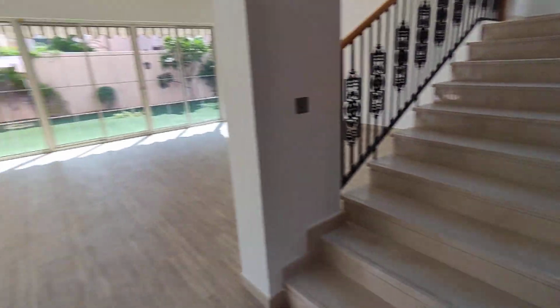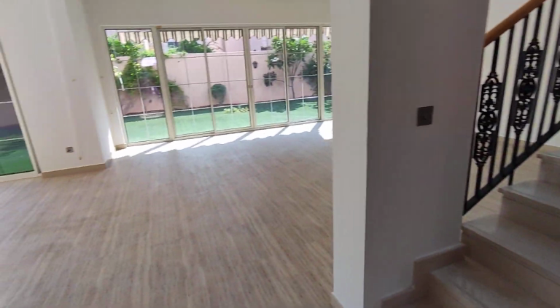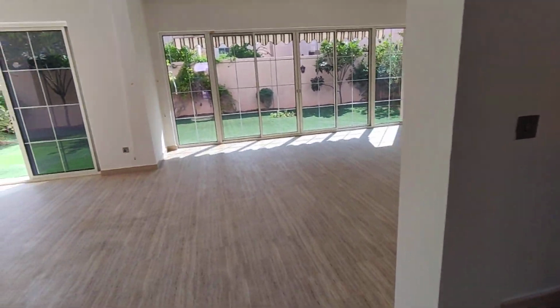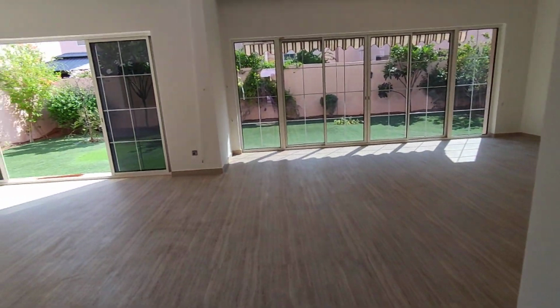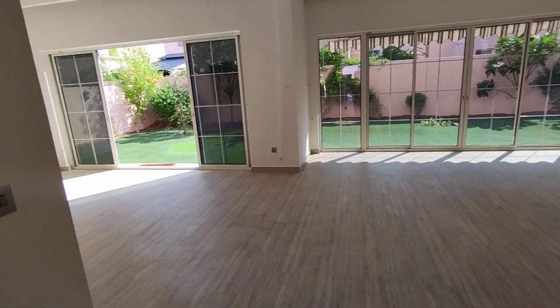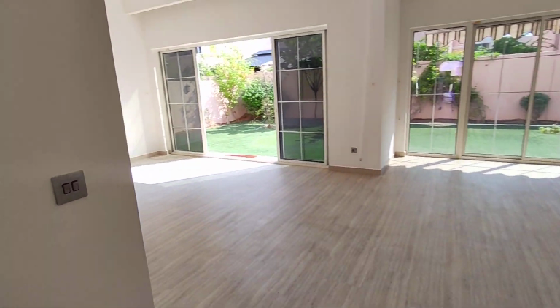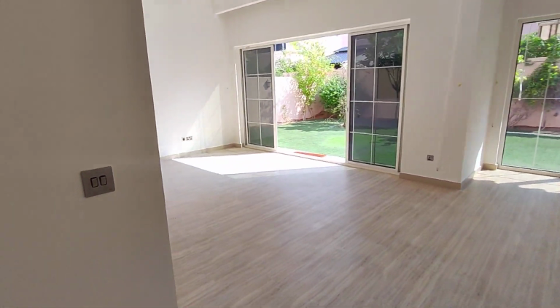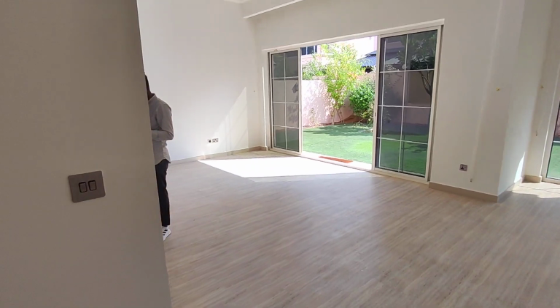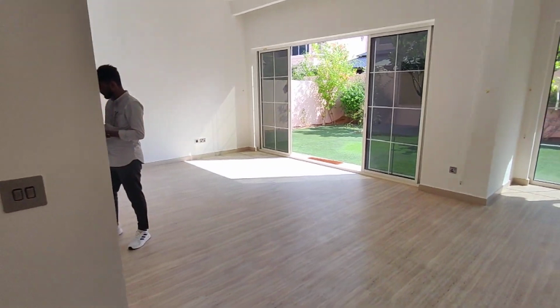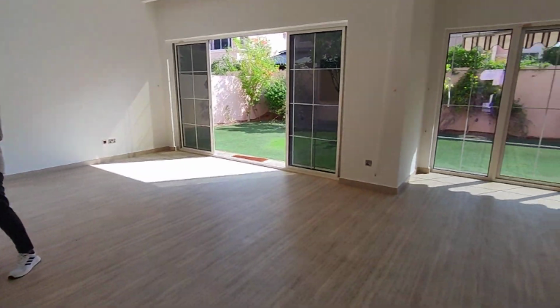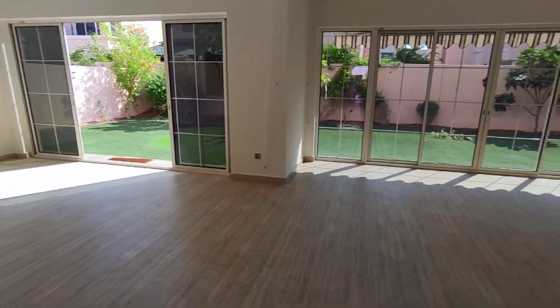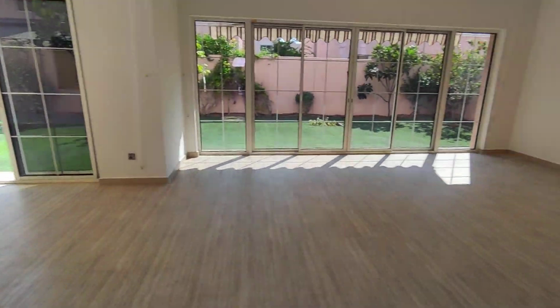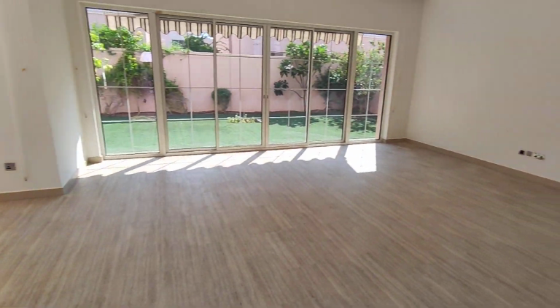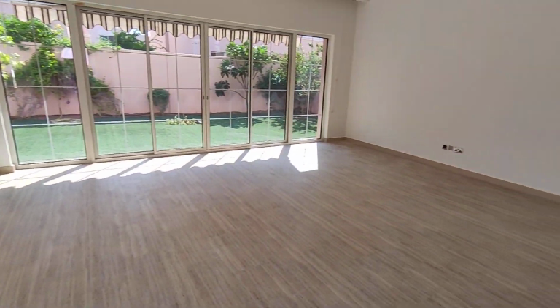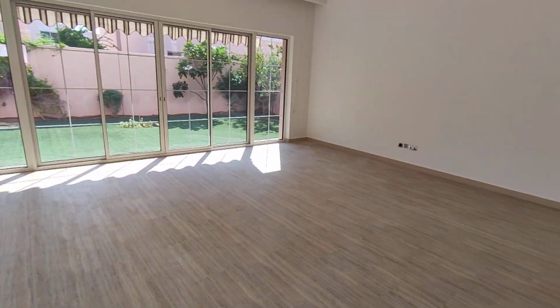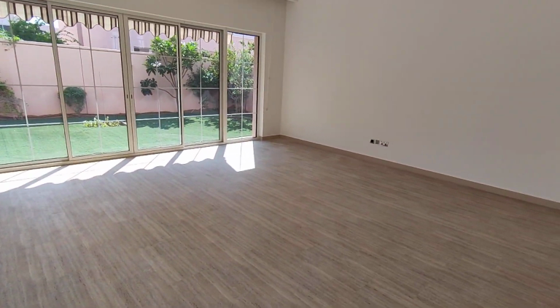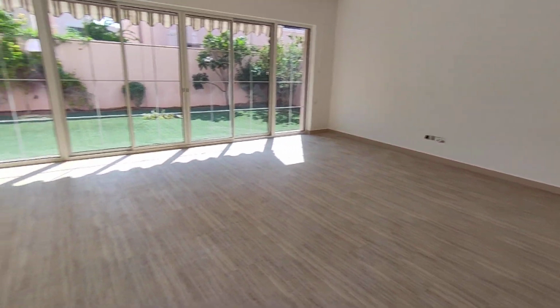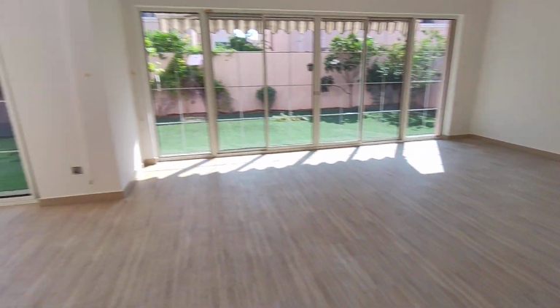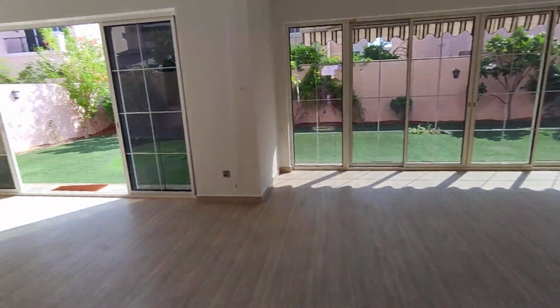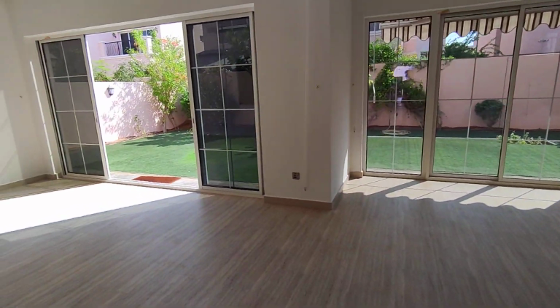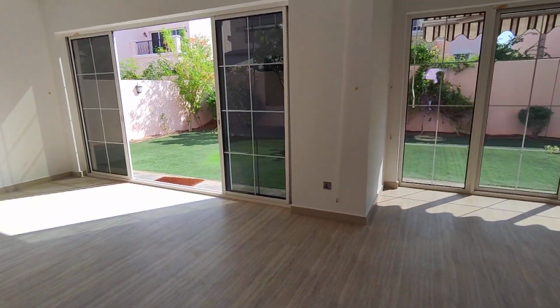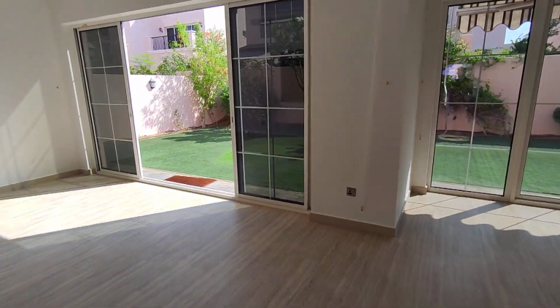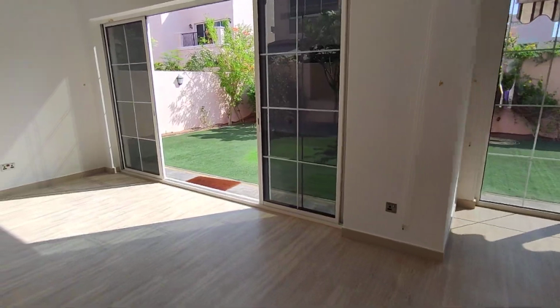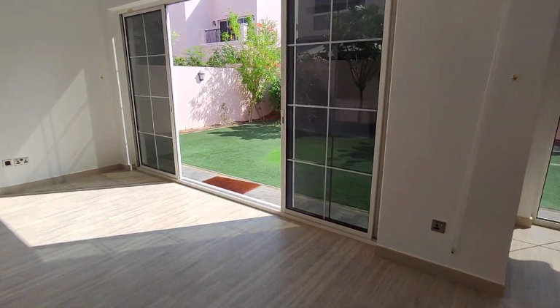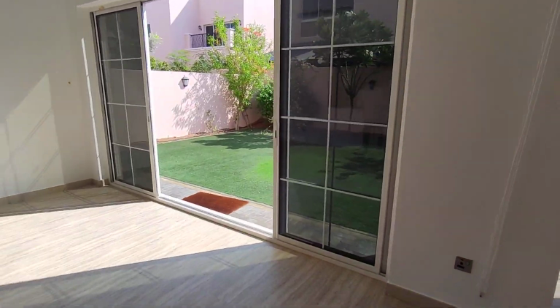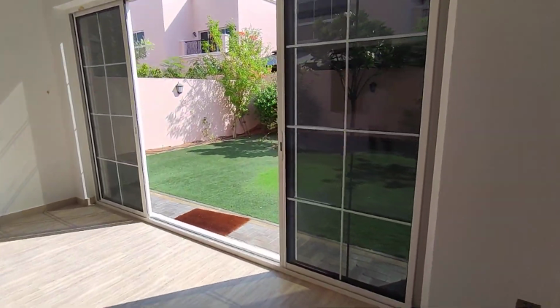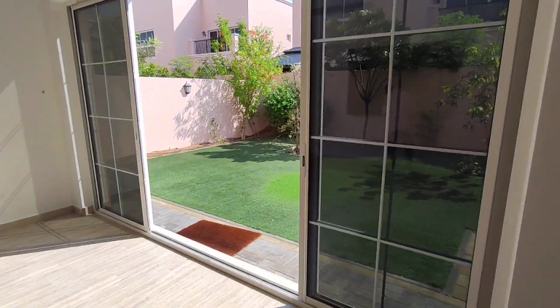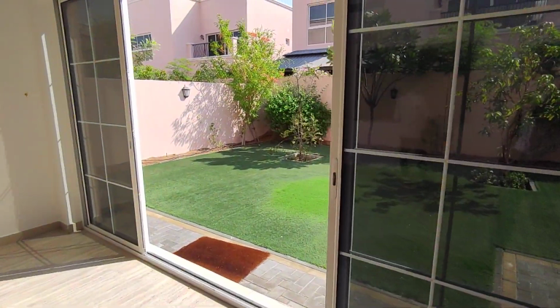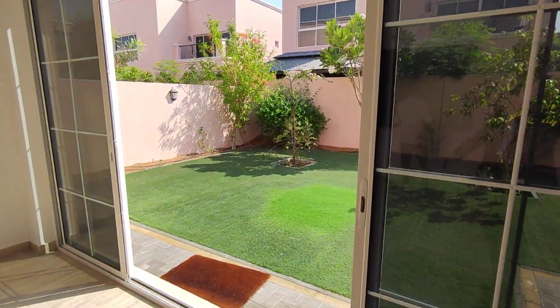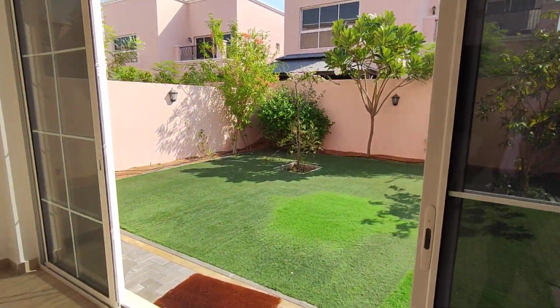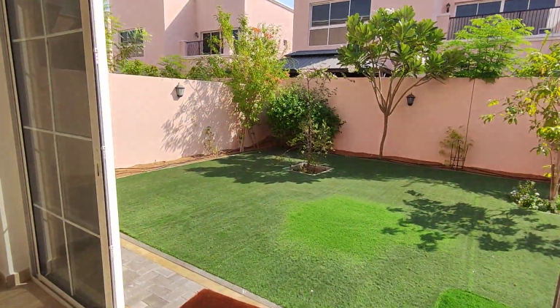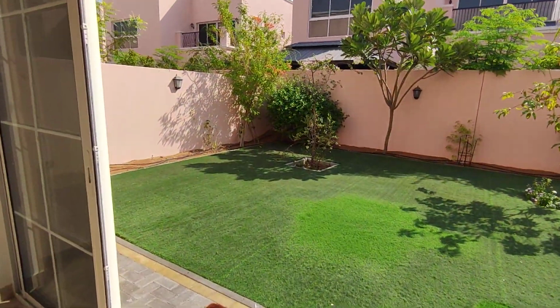This amazing living room space and dining room space is very large, and it has a fully landscaped garden which is a decent size.